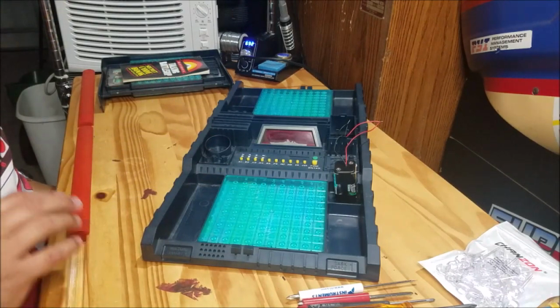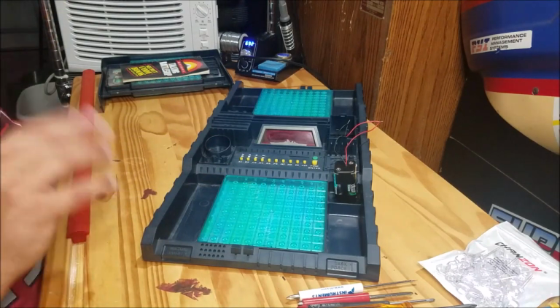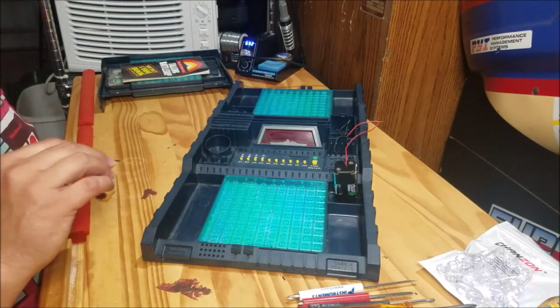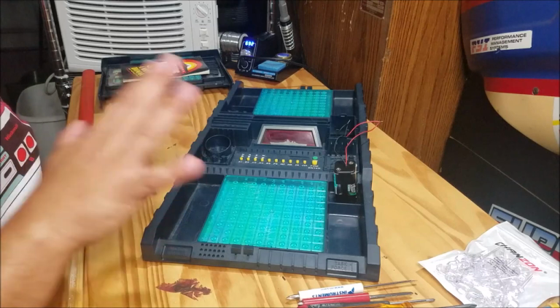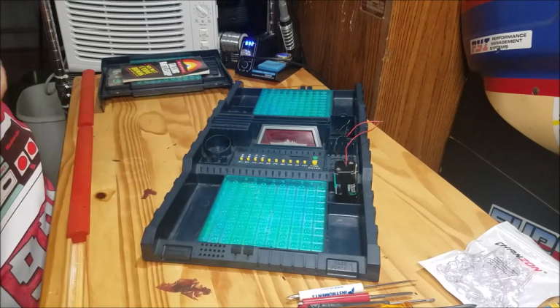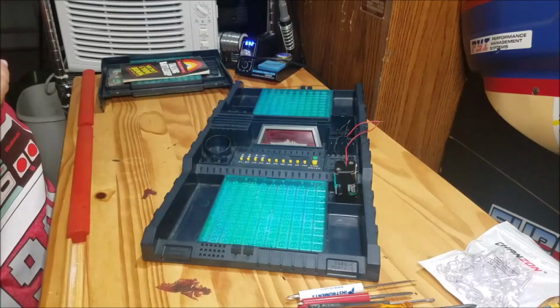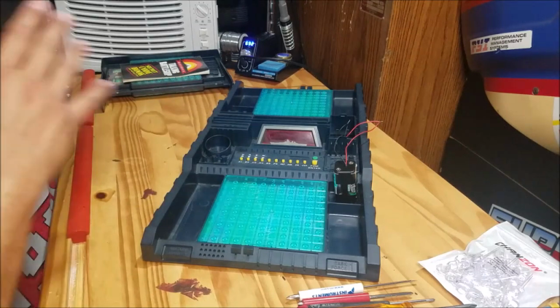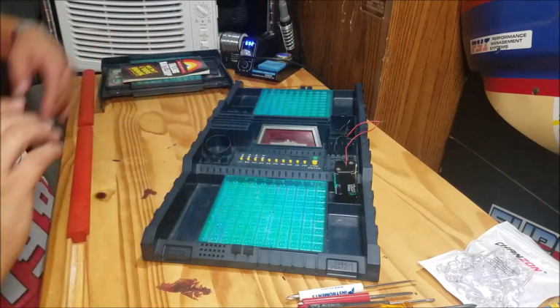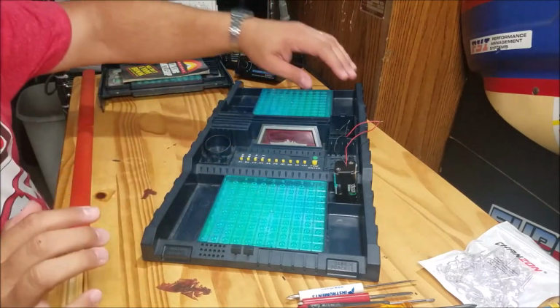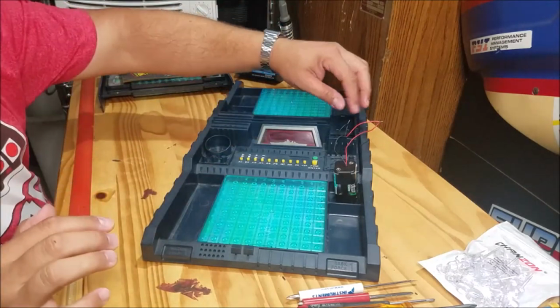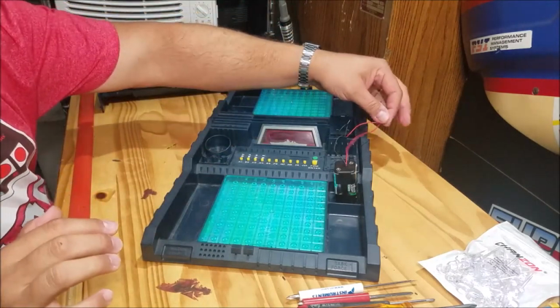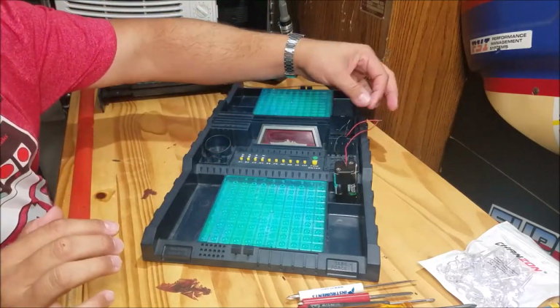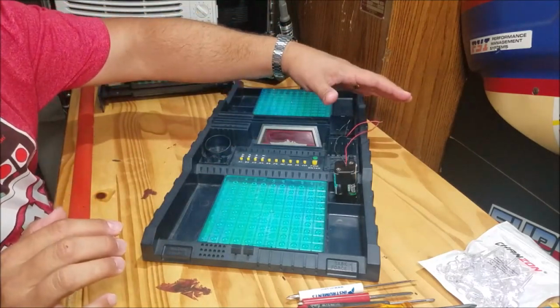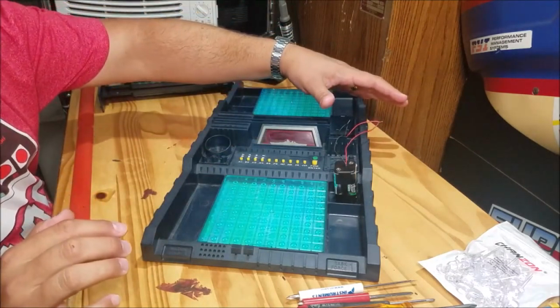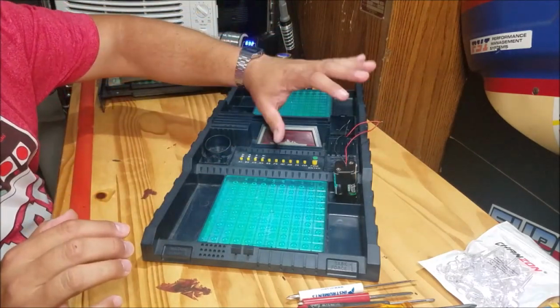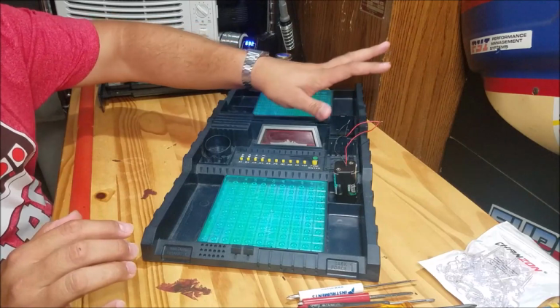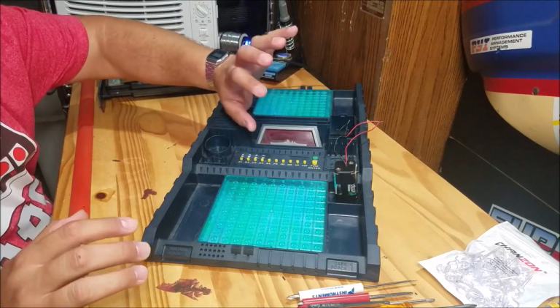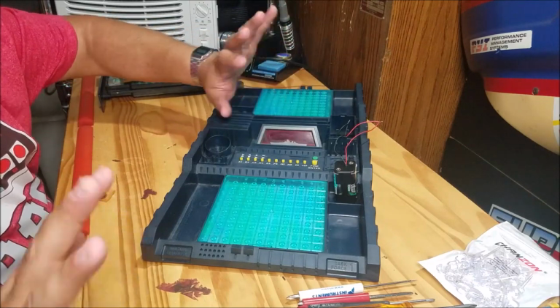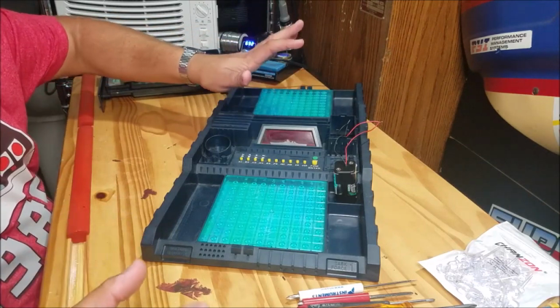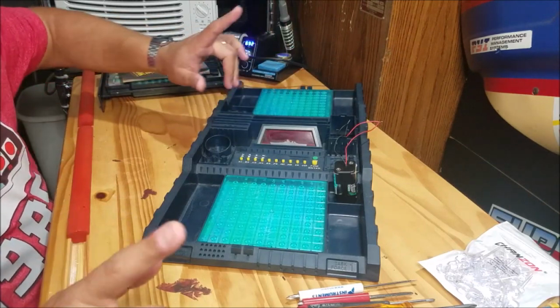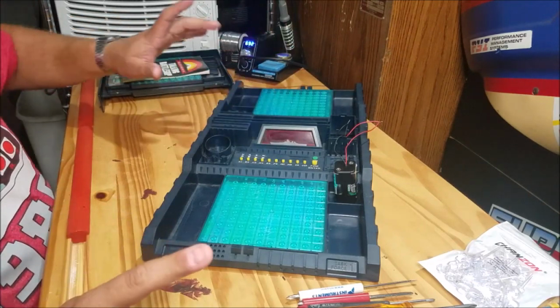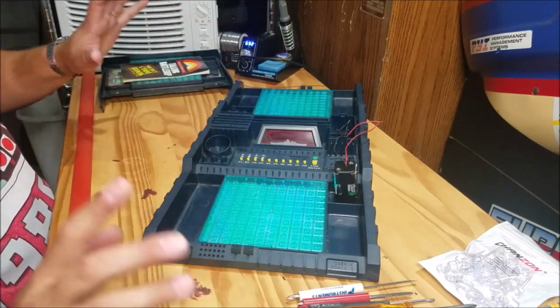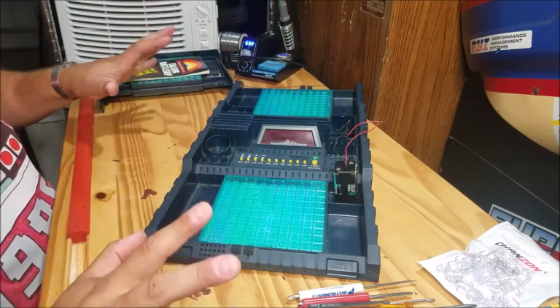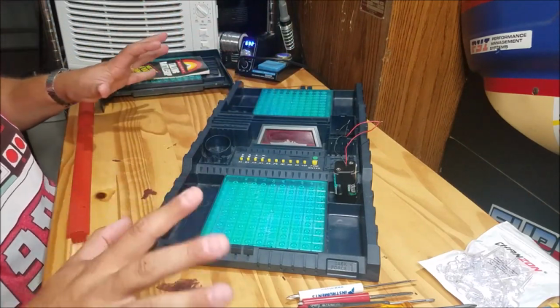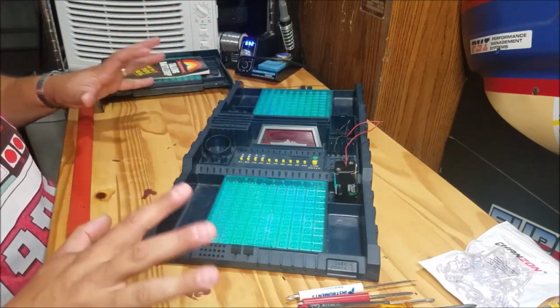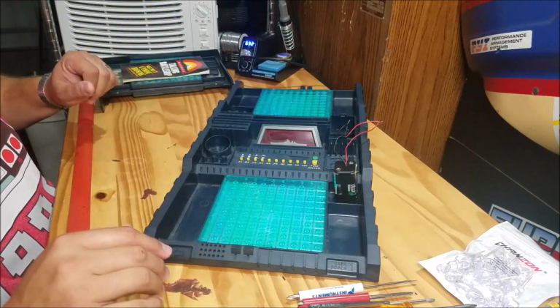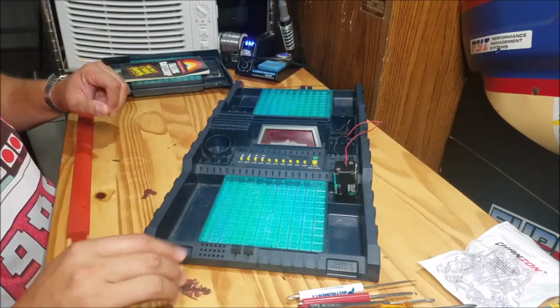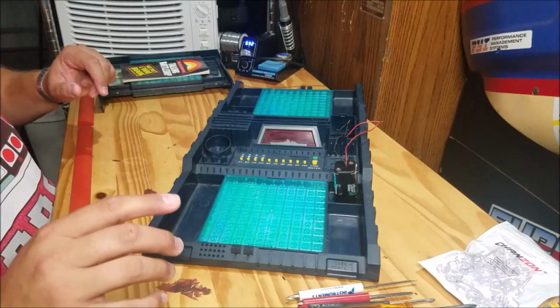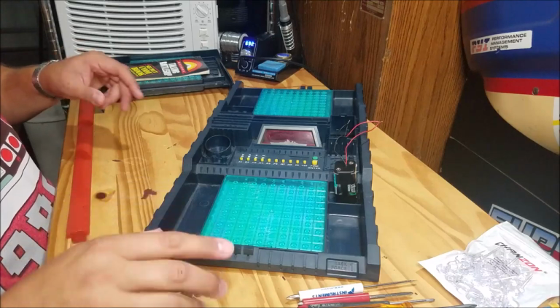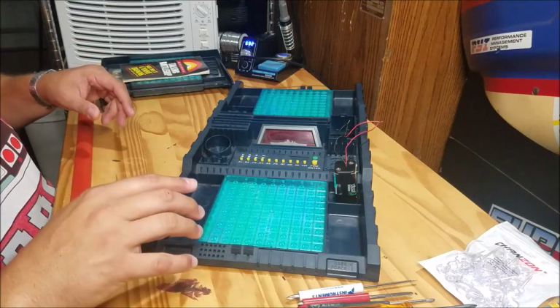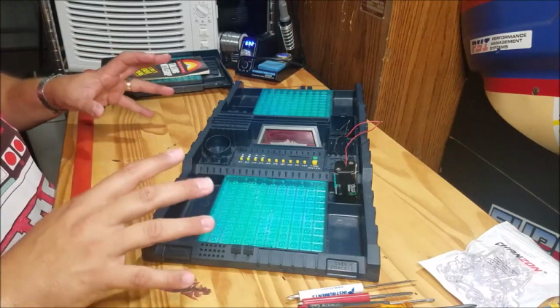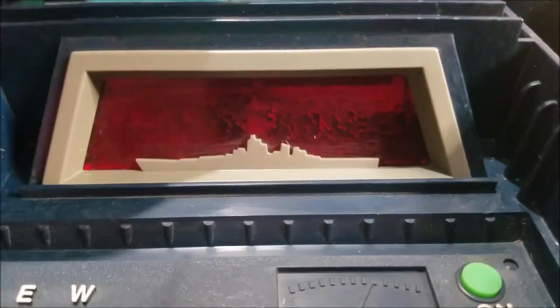At this point I could just patch this up right here, put some heat shrink on it, and be done with it — it works and it's fixed. But I'm also going to do an upgrade on this. Let me zoom in a little bit here and show you what I'm talking about.